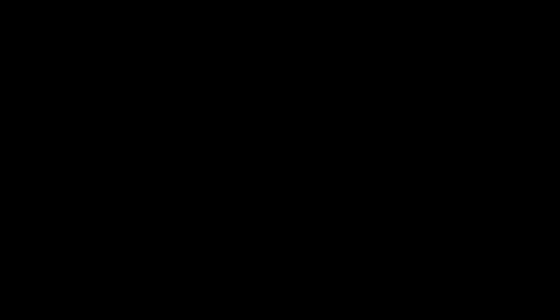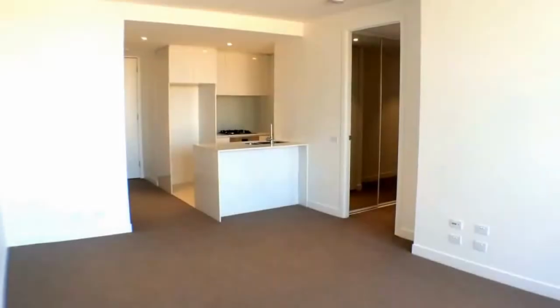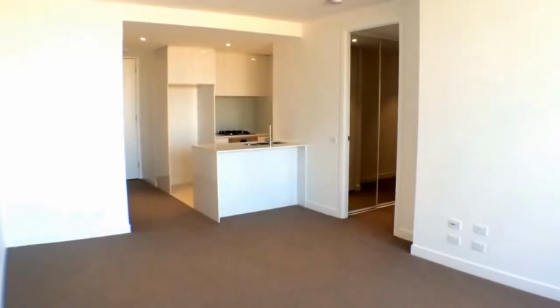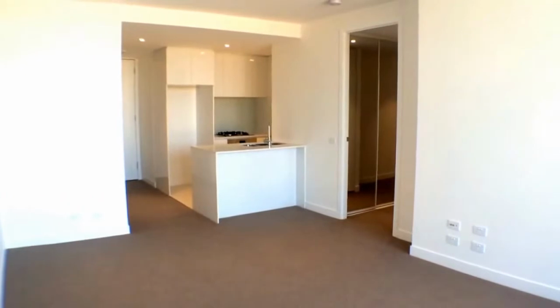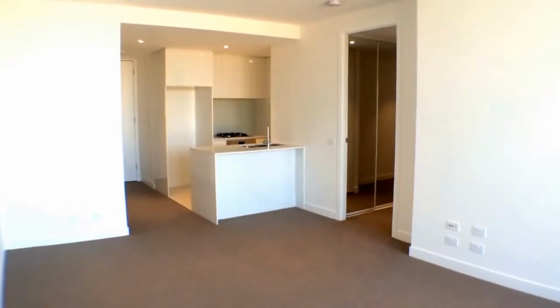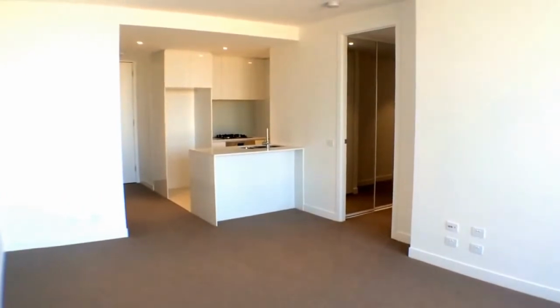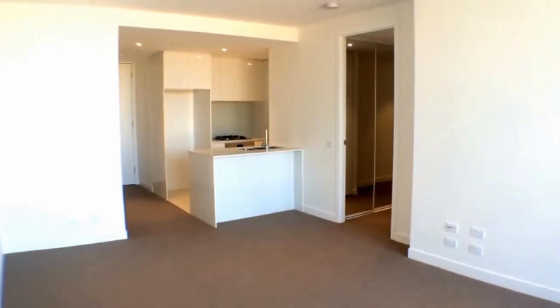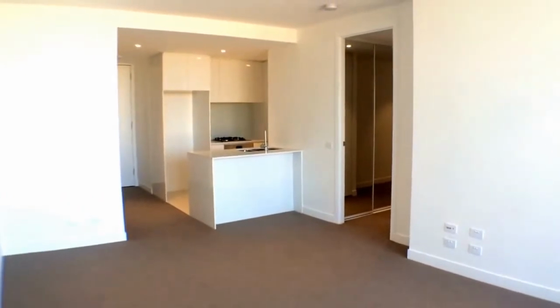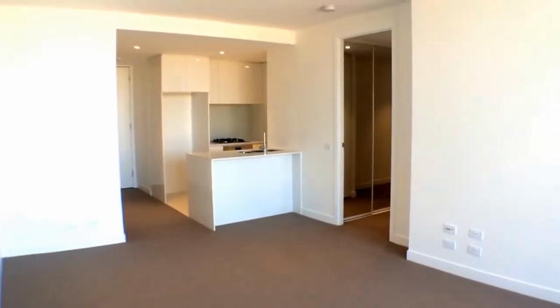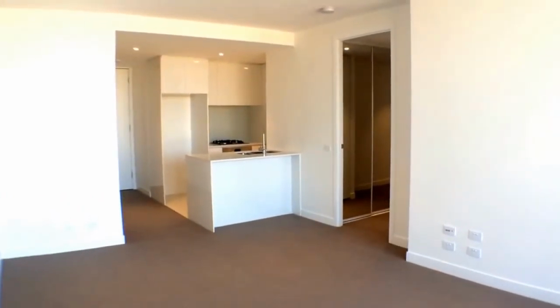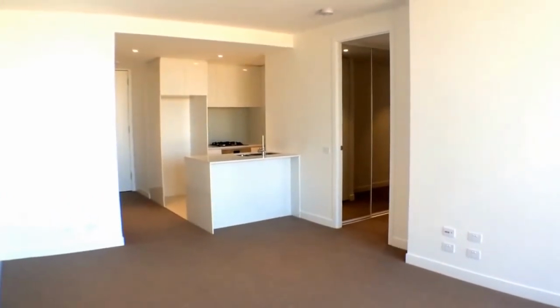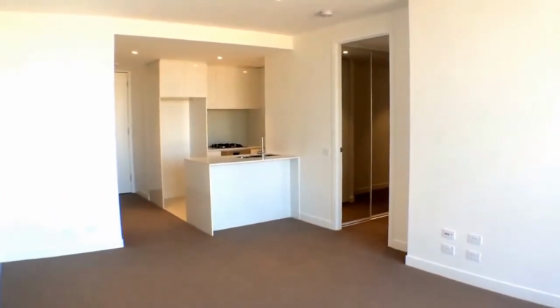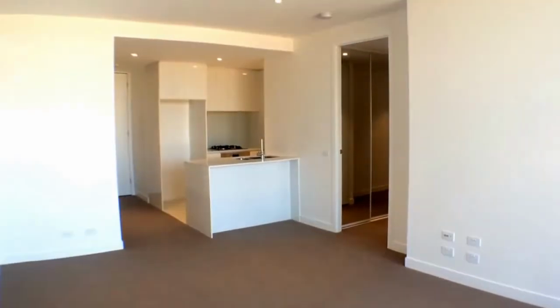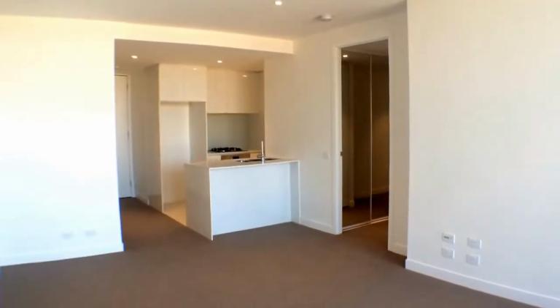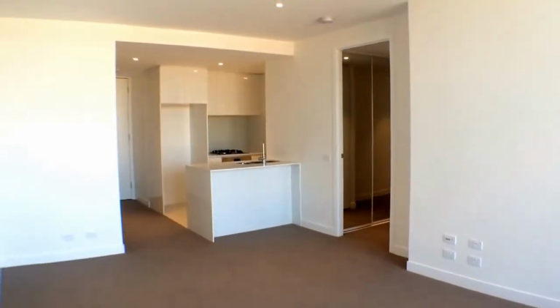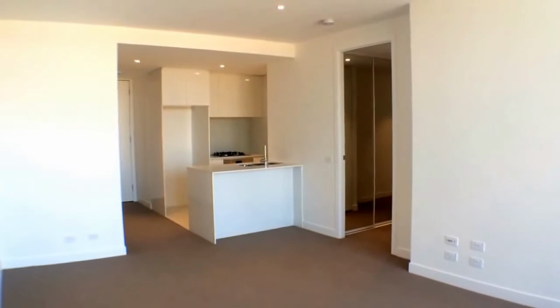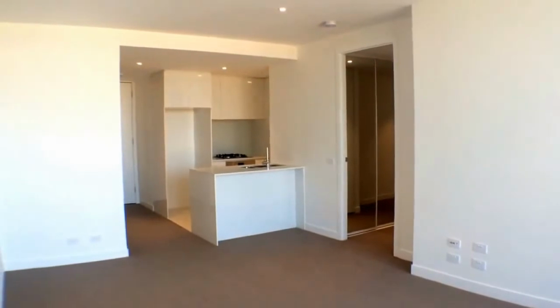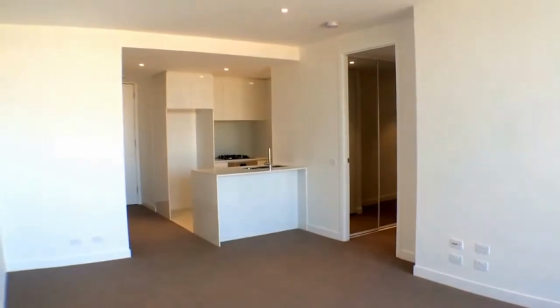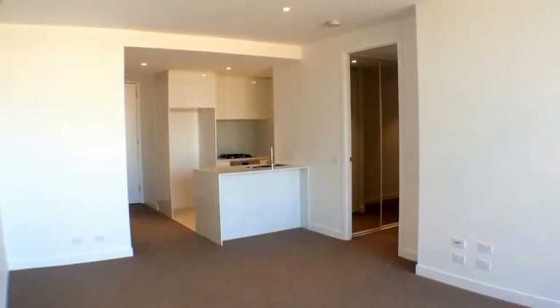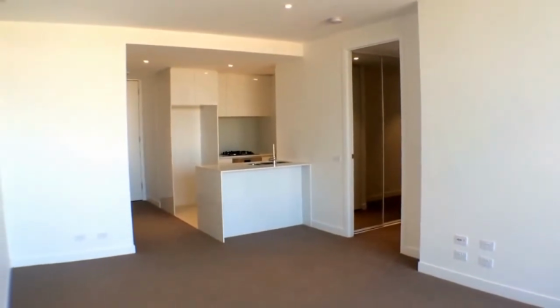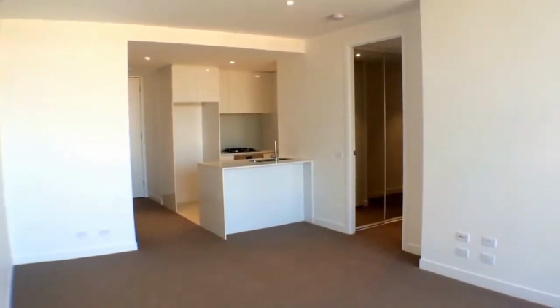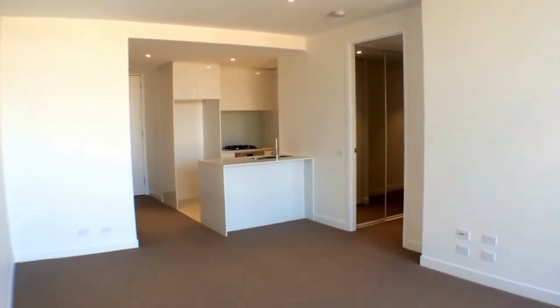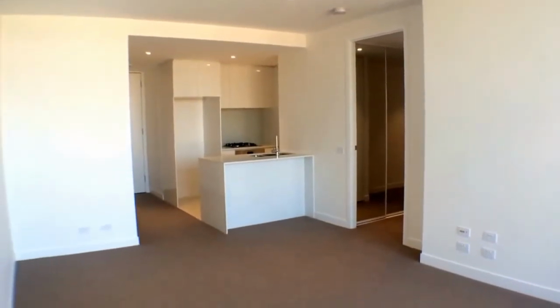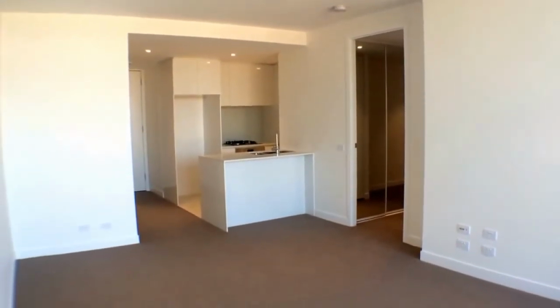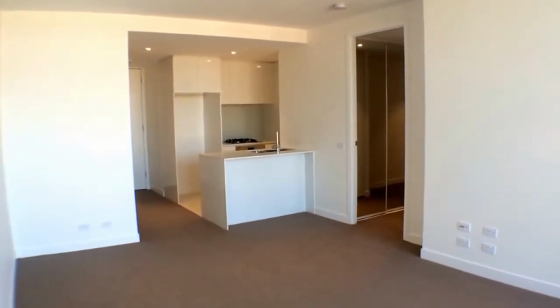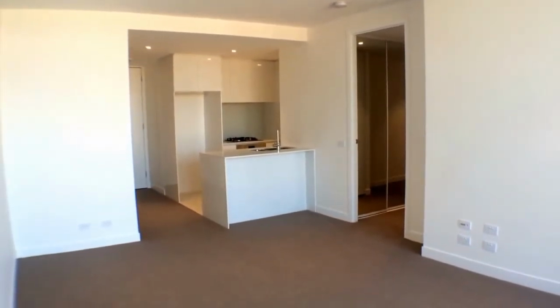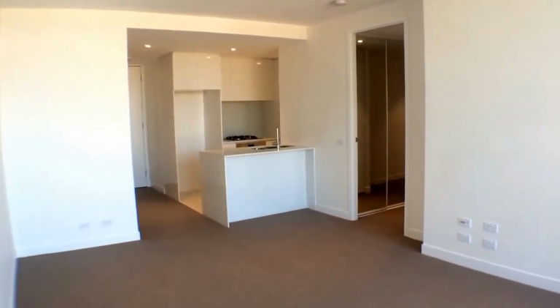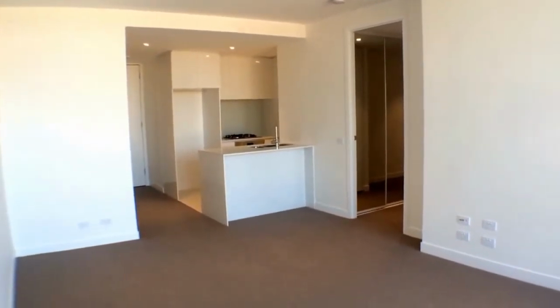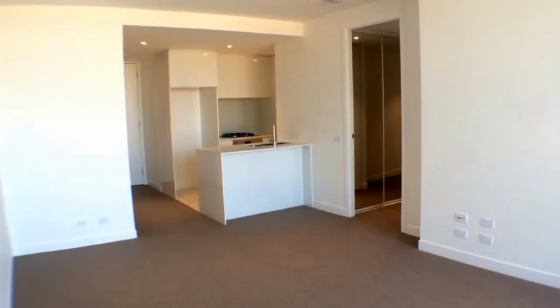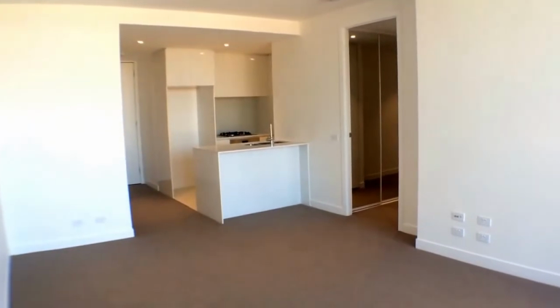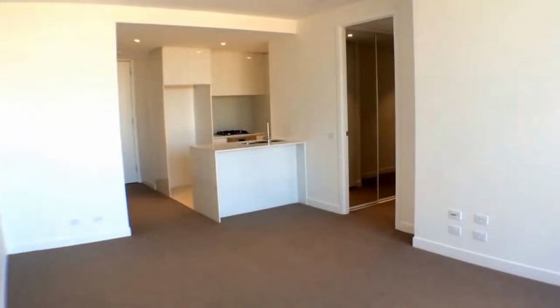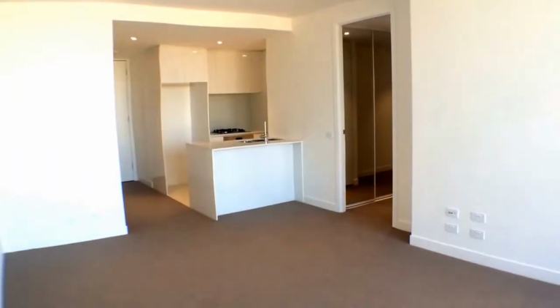This is Melanie from Melbourne Real Estate taking you through apartment 205 at 62 to 64 Station Street in Fairfield. I'm standing here at the entrance of this brand new two-bedroom, two-bathroom apartment.